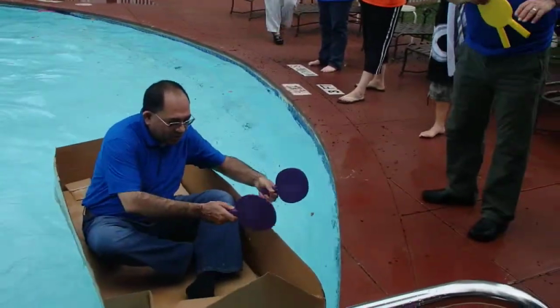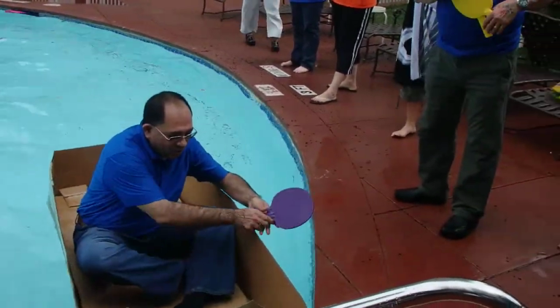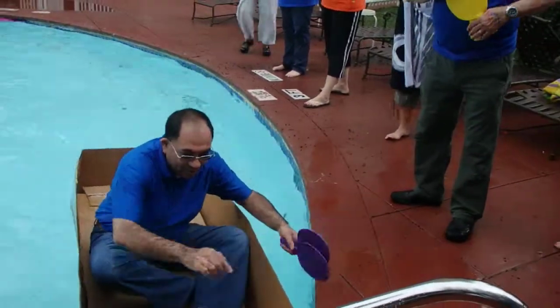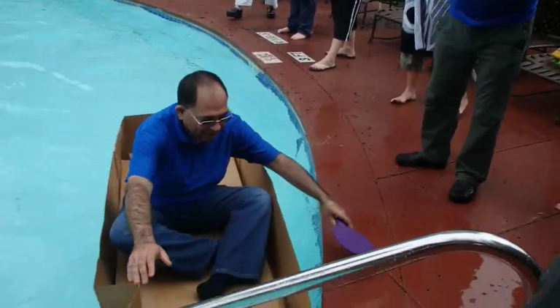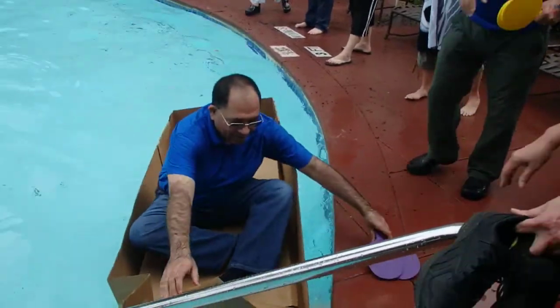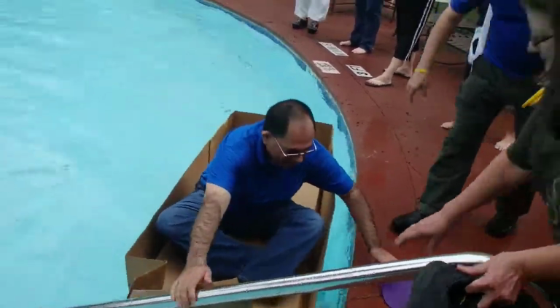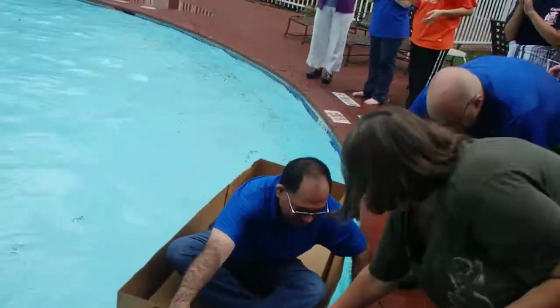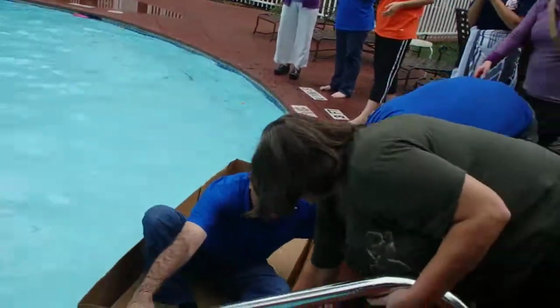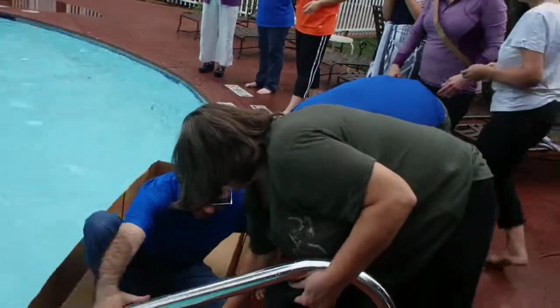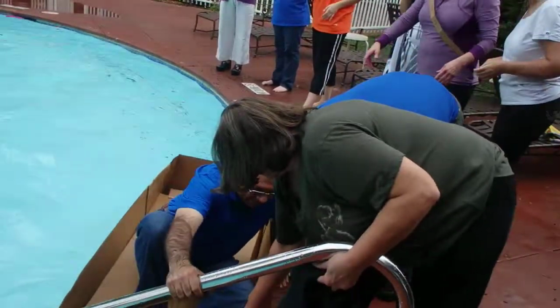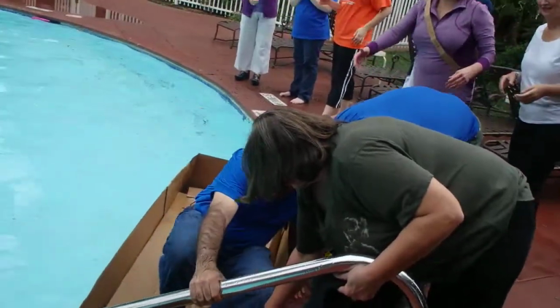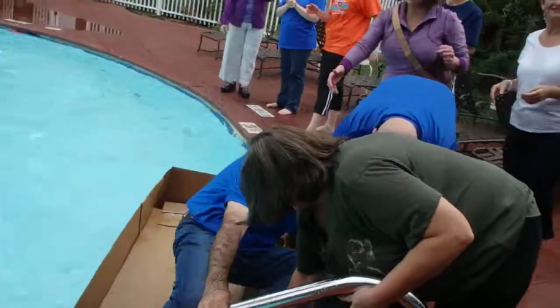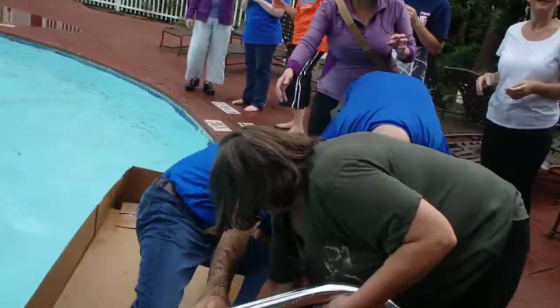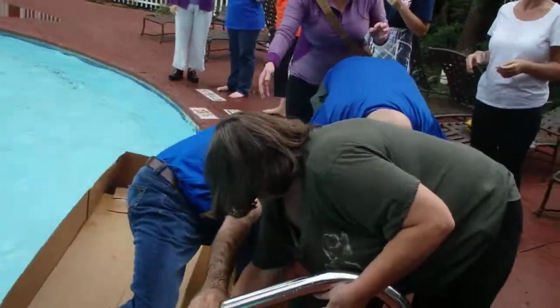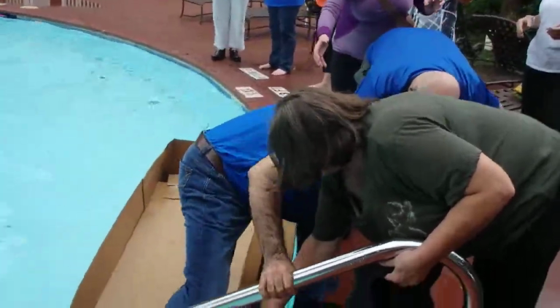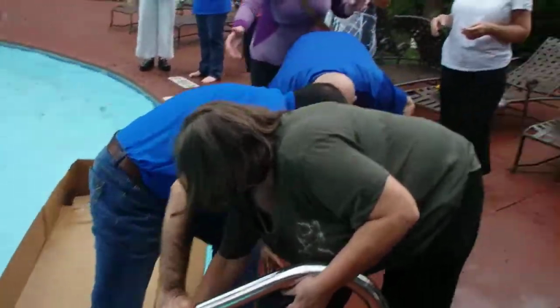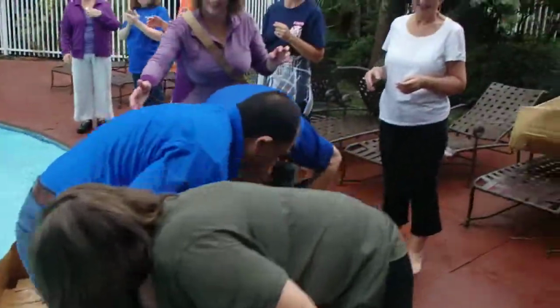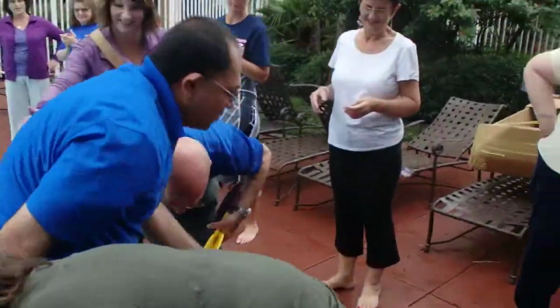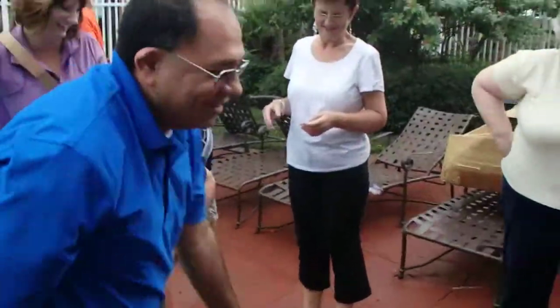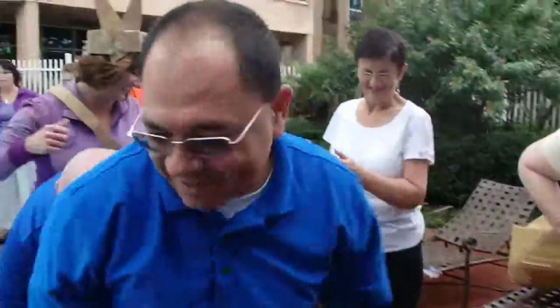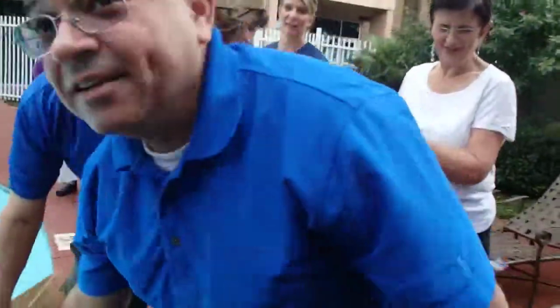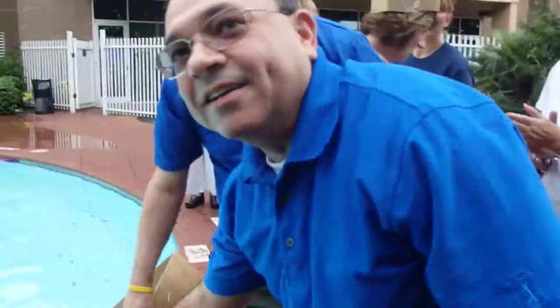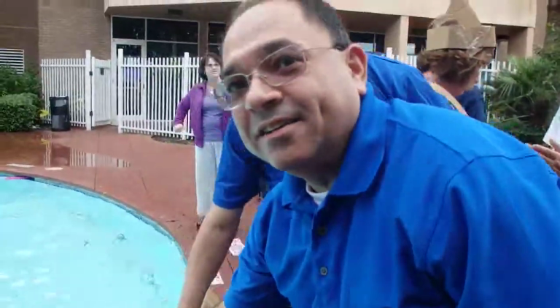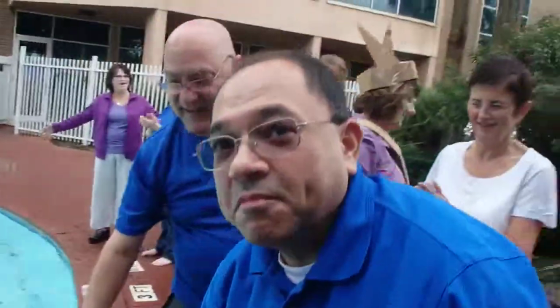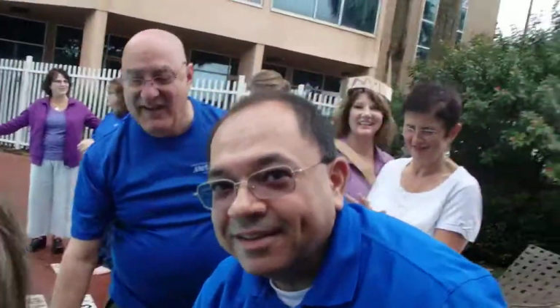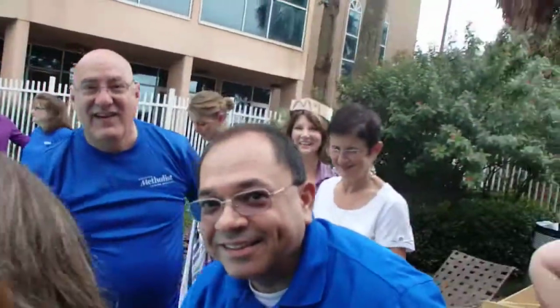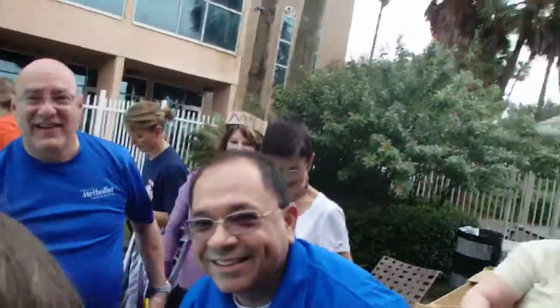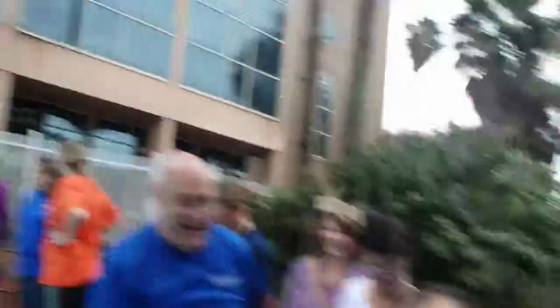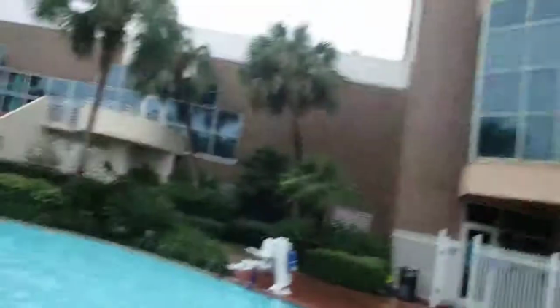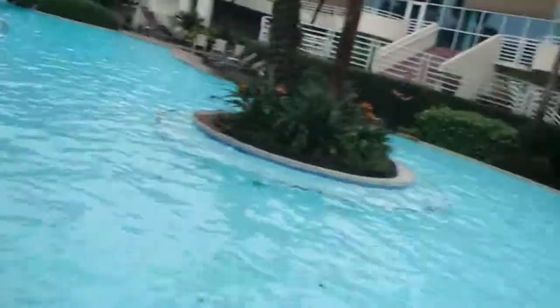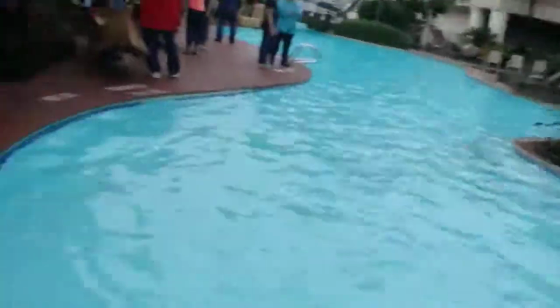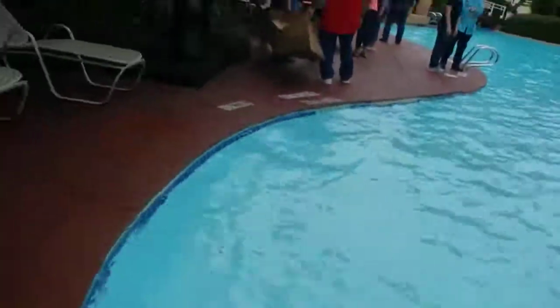Help him out, help him out! Thank you. Are you surprised you're dry? Very nicely done — you're awesome!